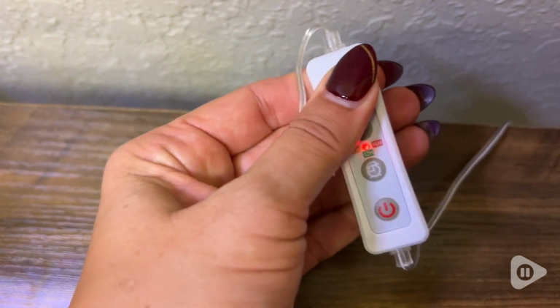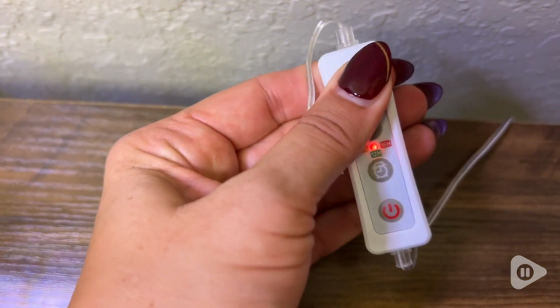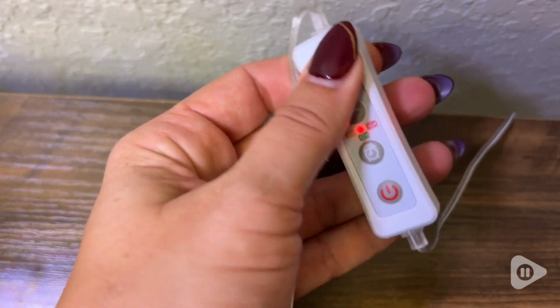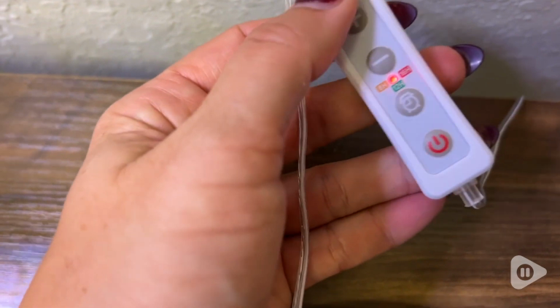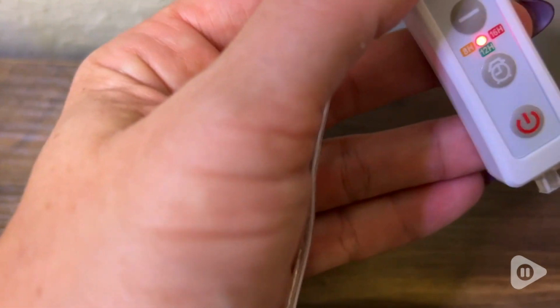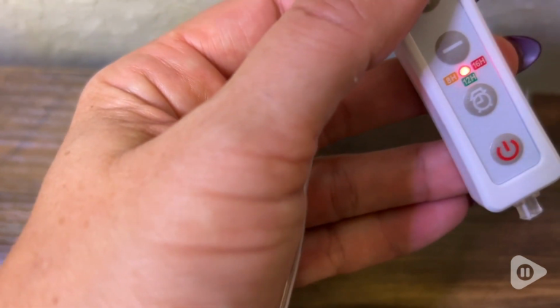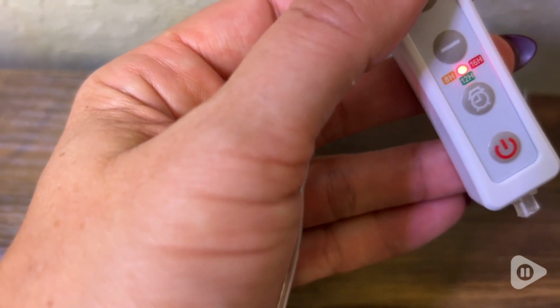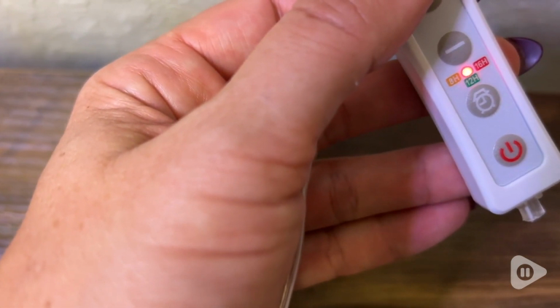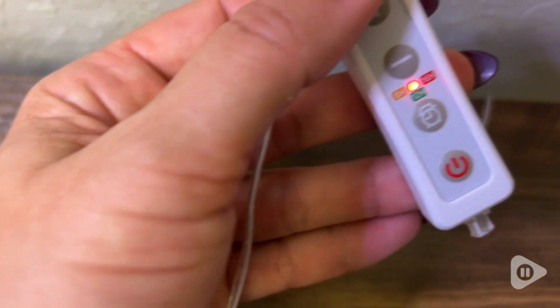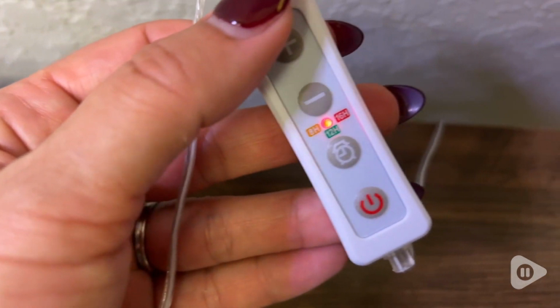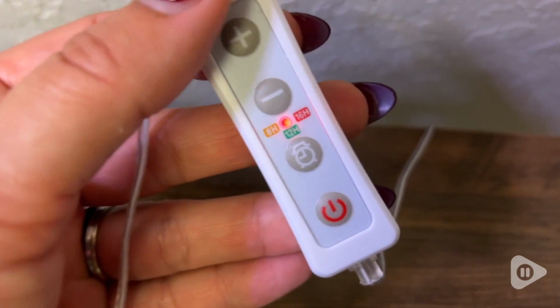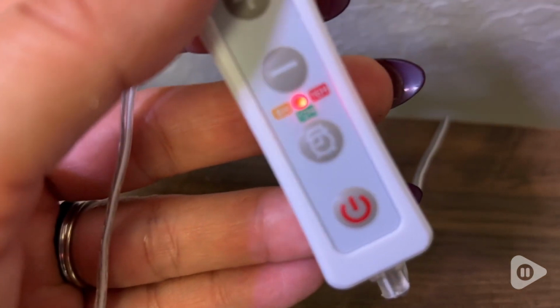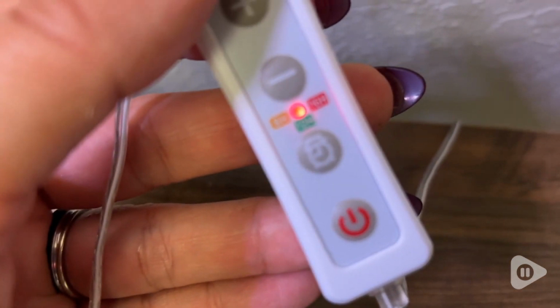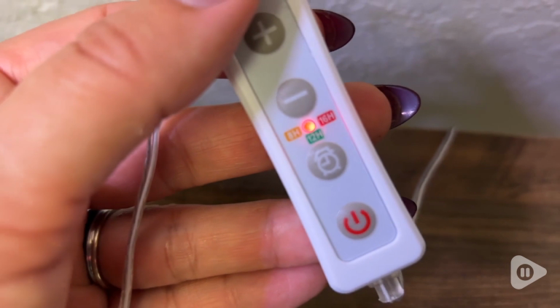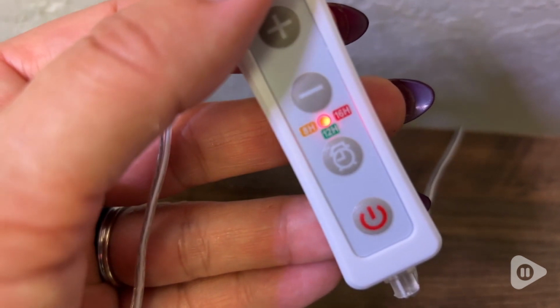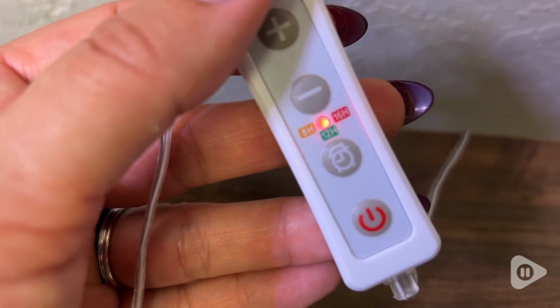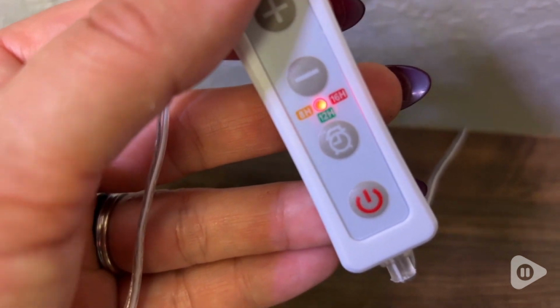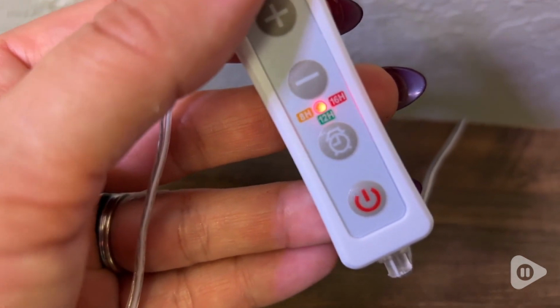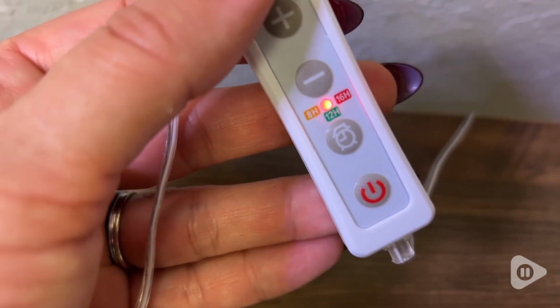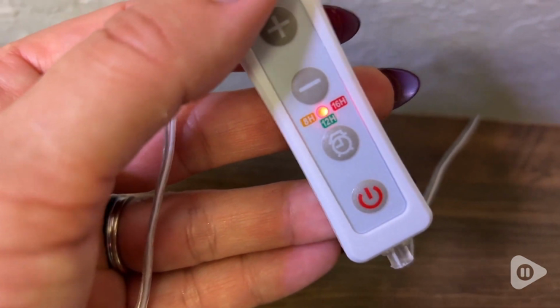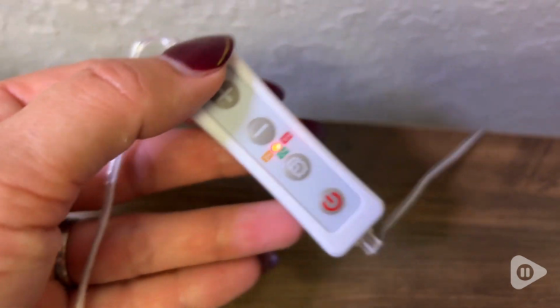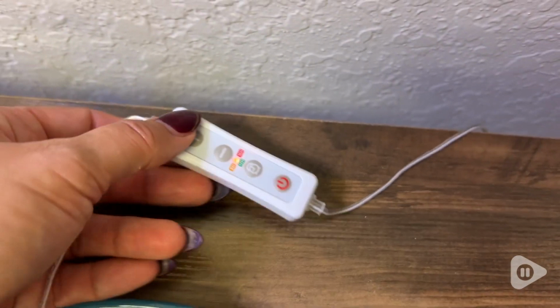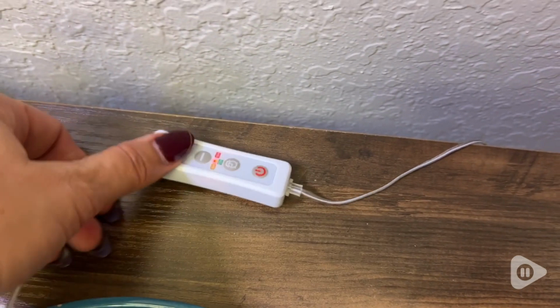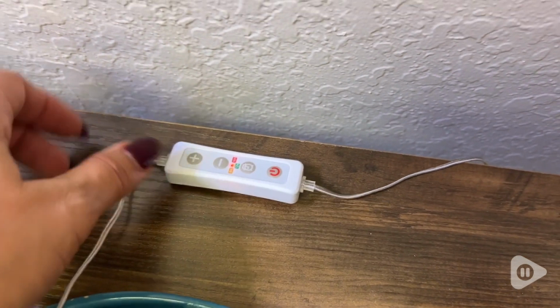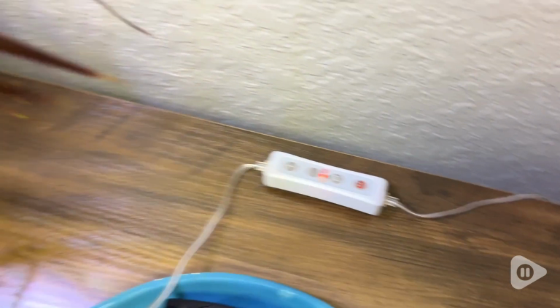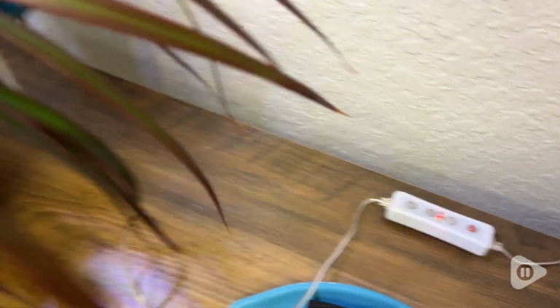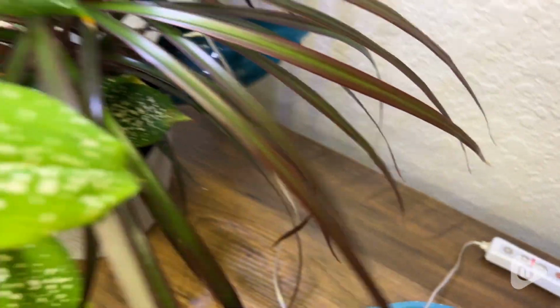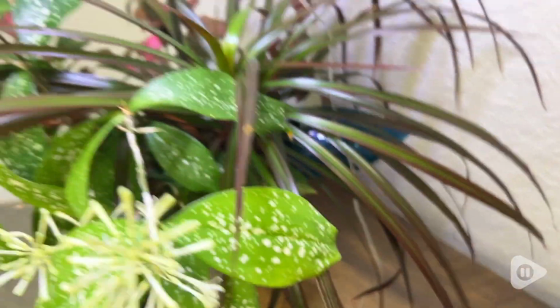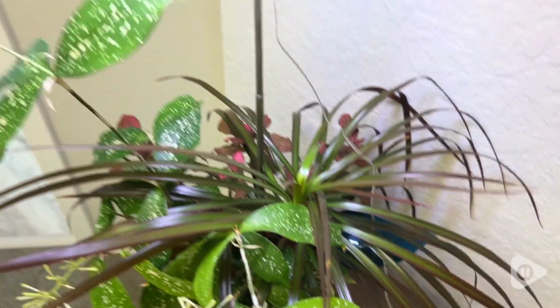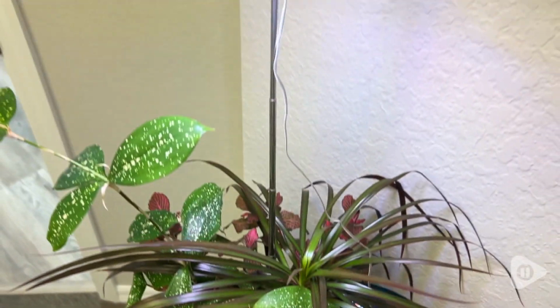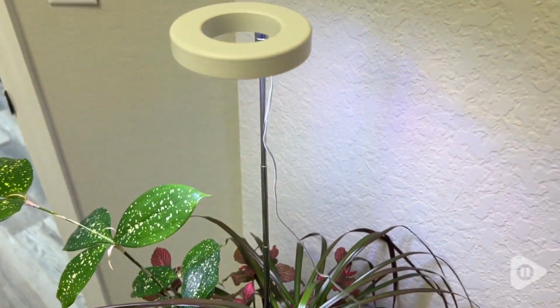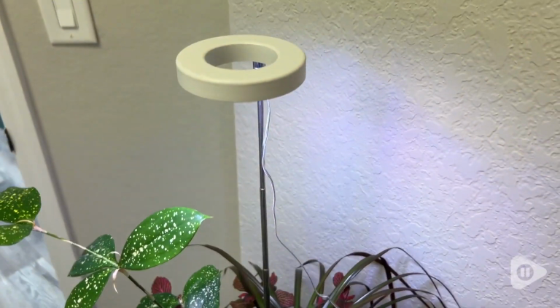The cord is conveniently long enough for me to reach the plug with no difficulty. So even though my plant is in a dark space, I'm able to have a beautiful green plant because I'm giving it light from this grow light.